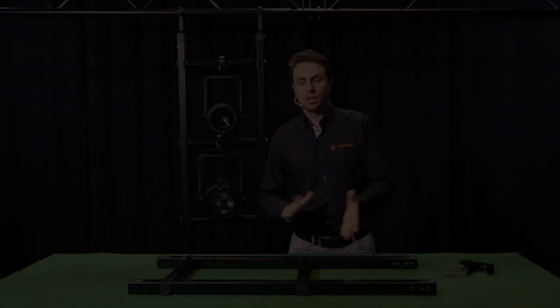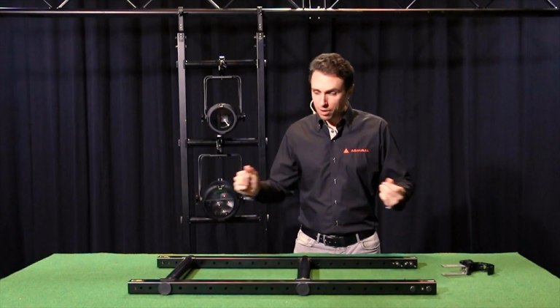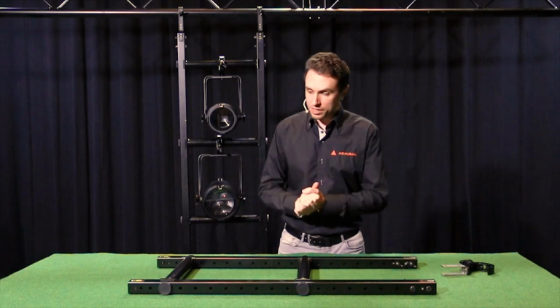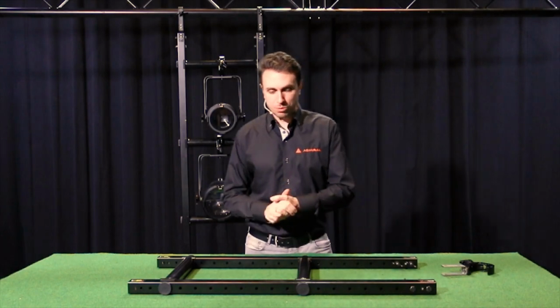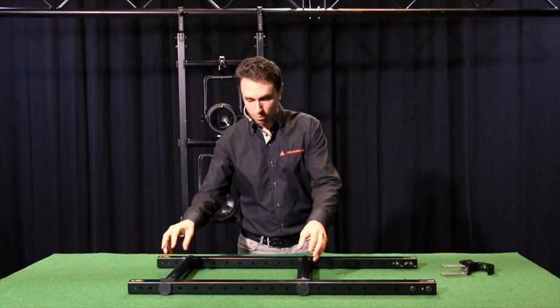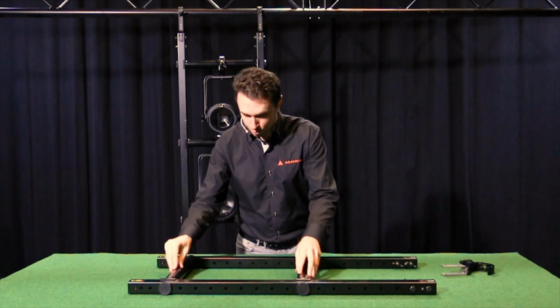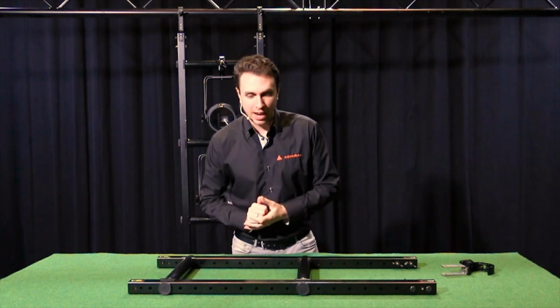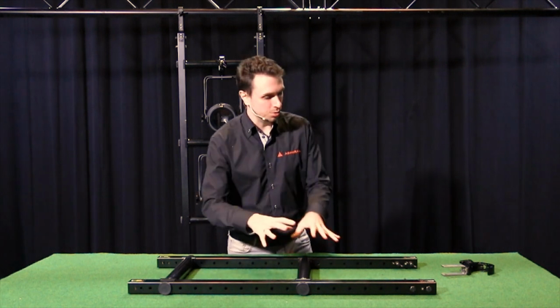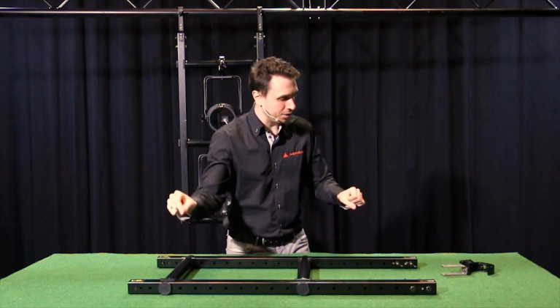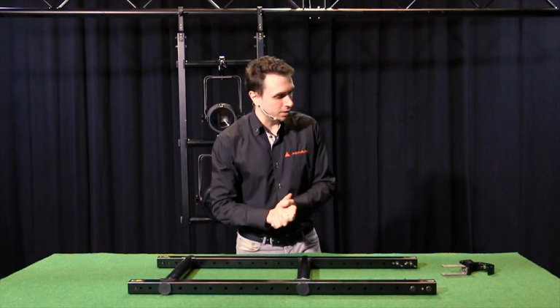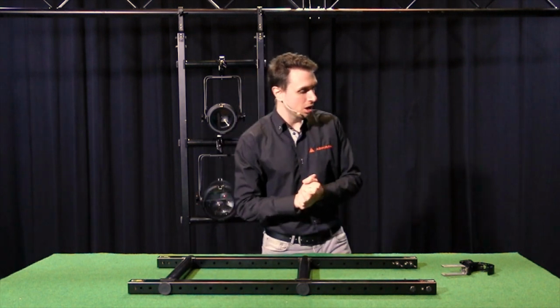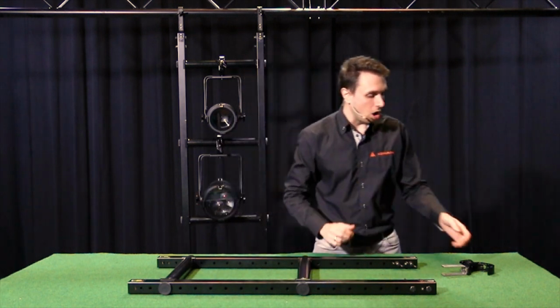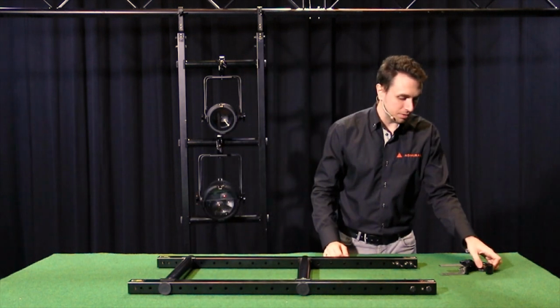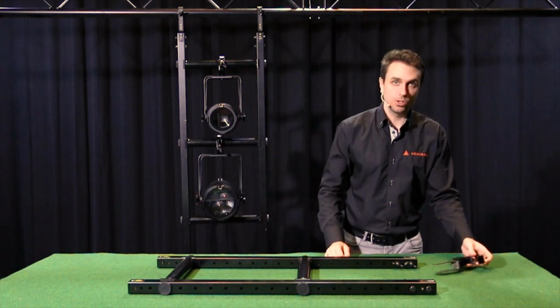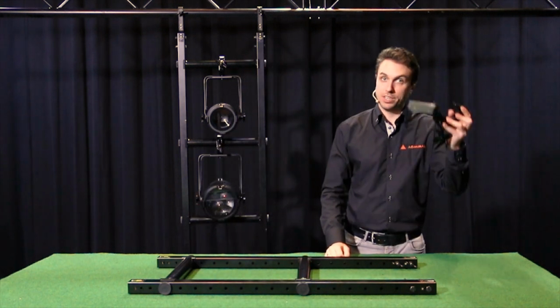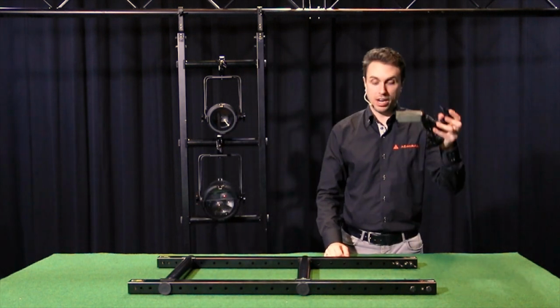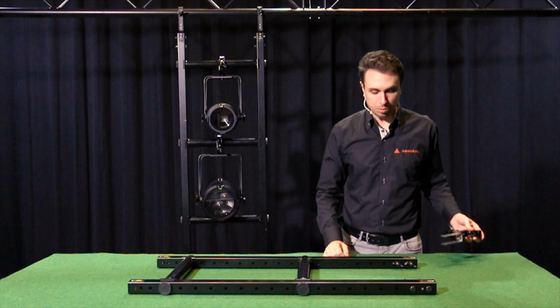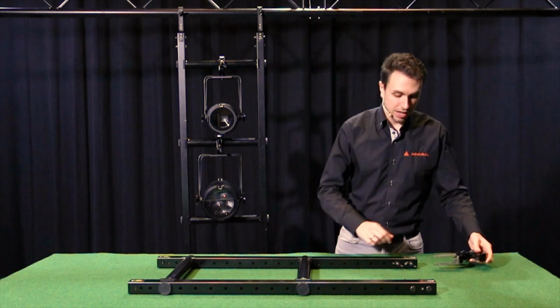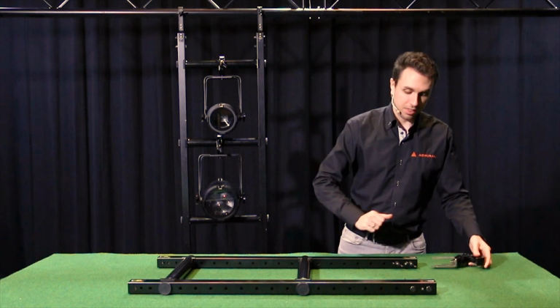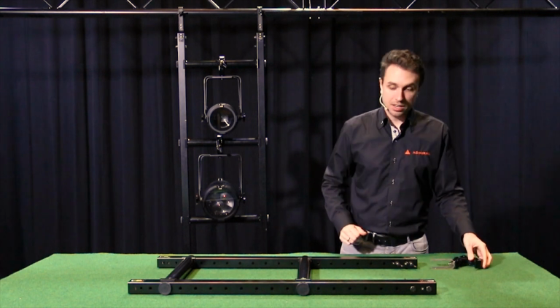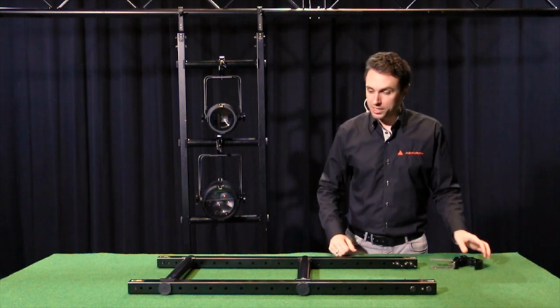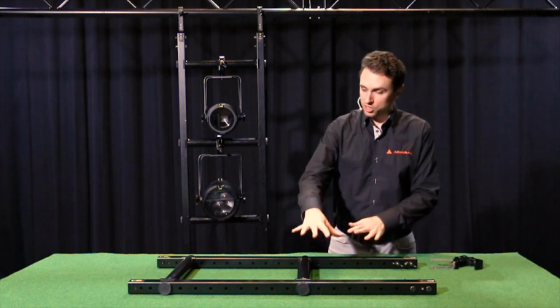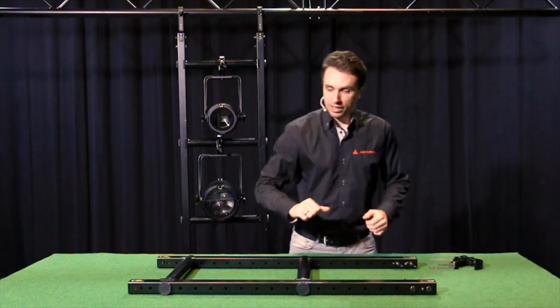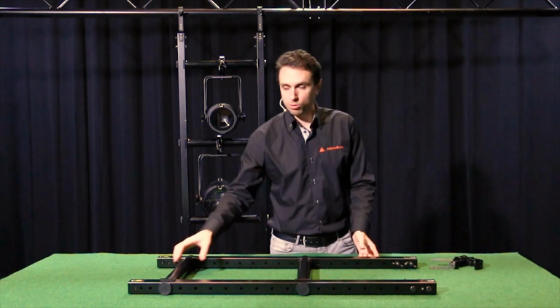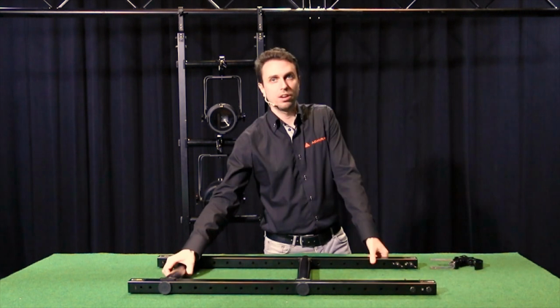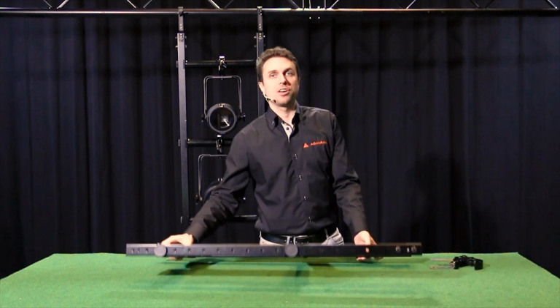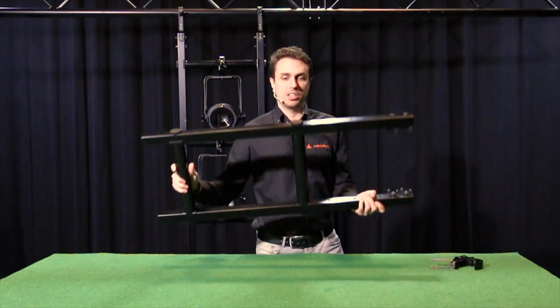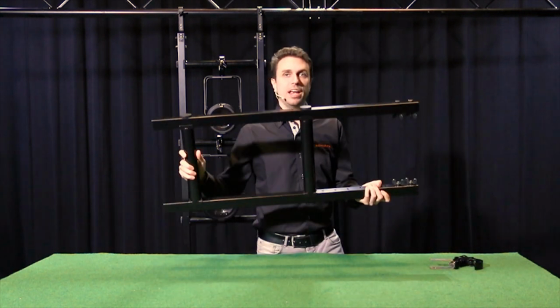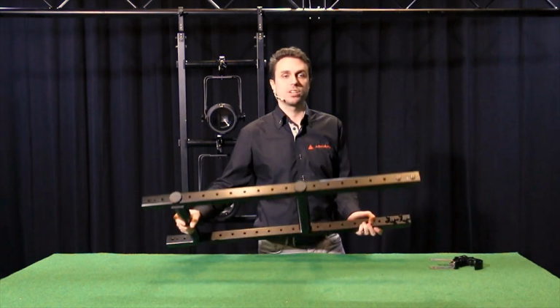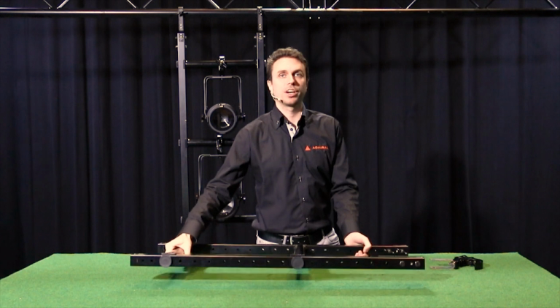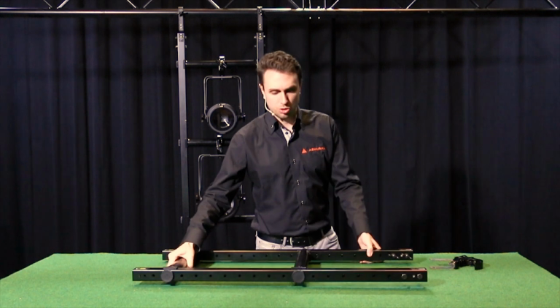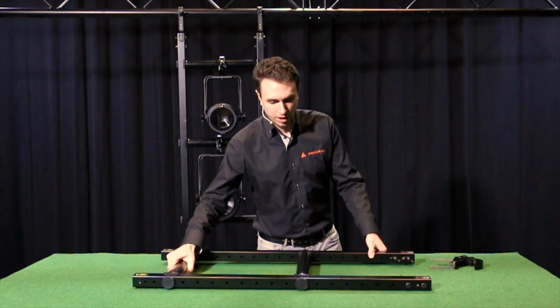Now that I've attached both my freedom hangers to our length profiles, all that's left to do is attach a coupler via the nut plate set to the length profile, and you're ready to hang your downrigger to the truss.